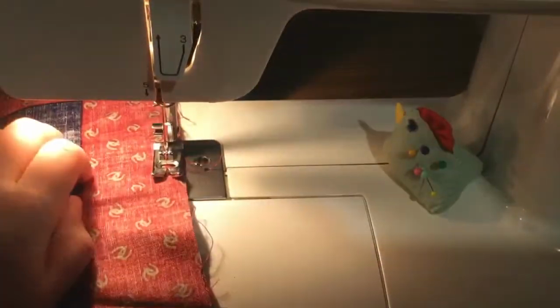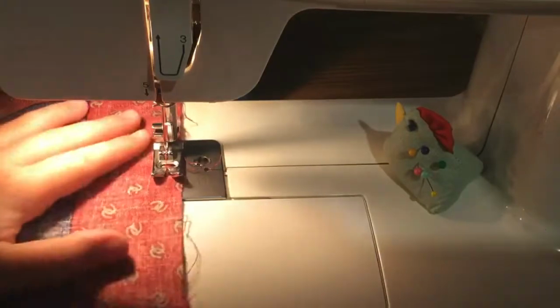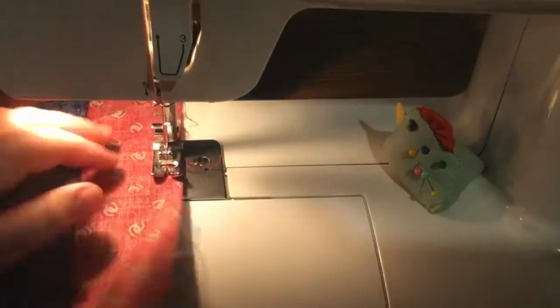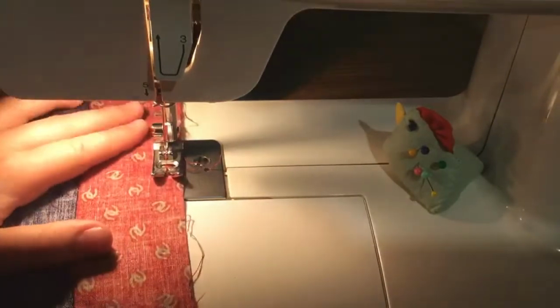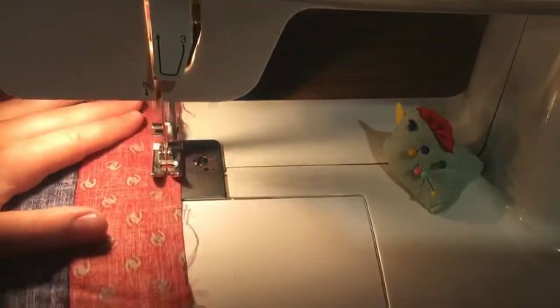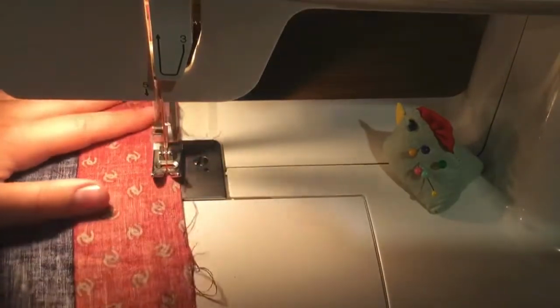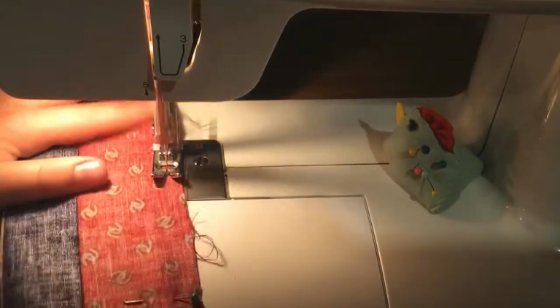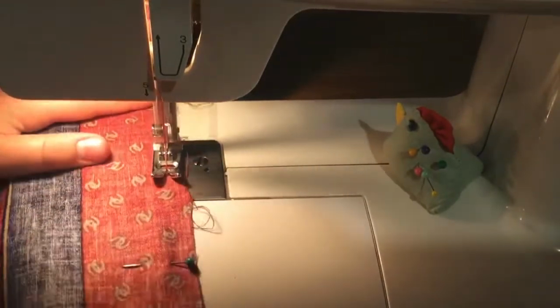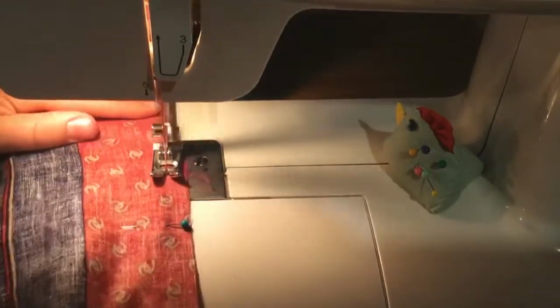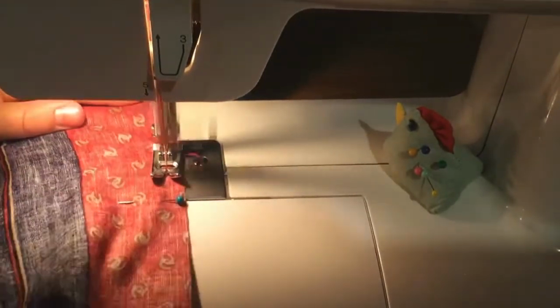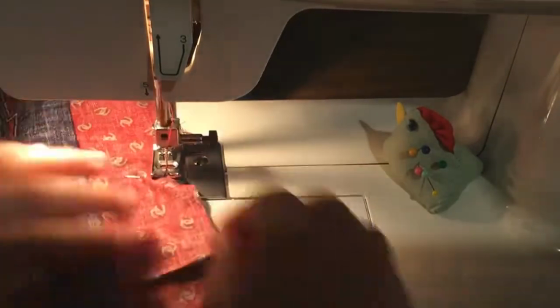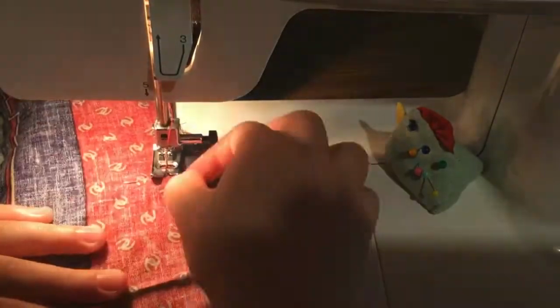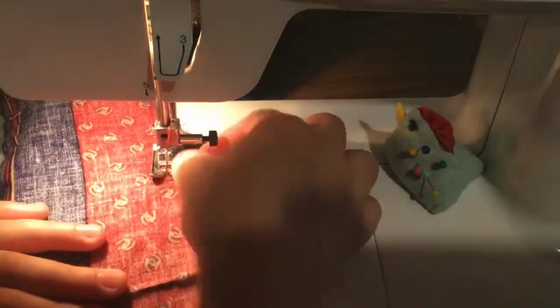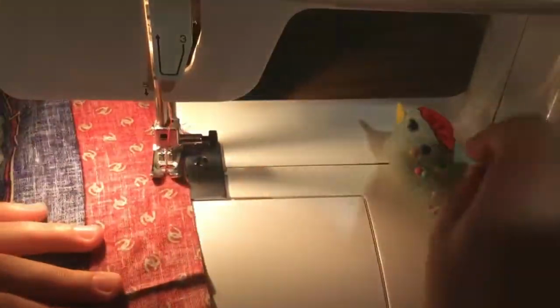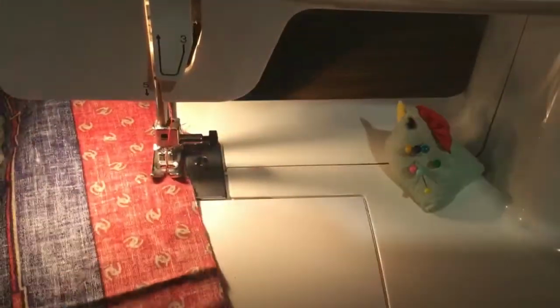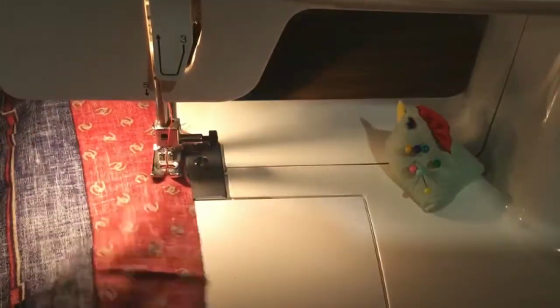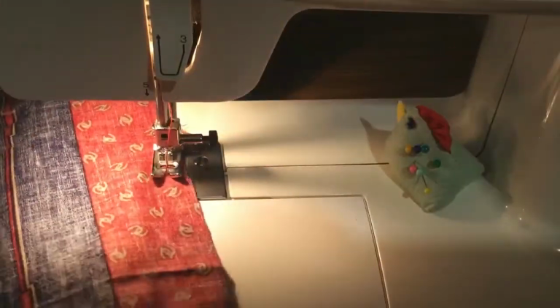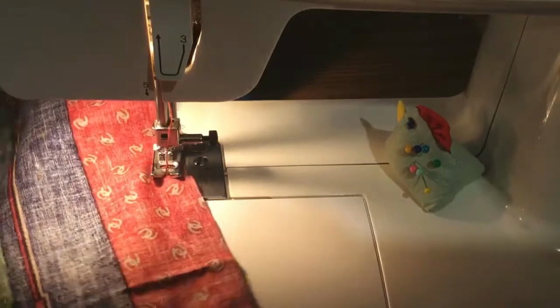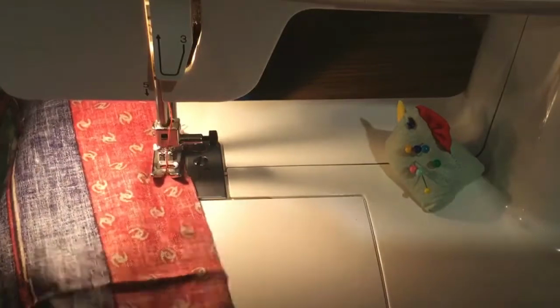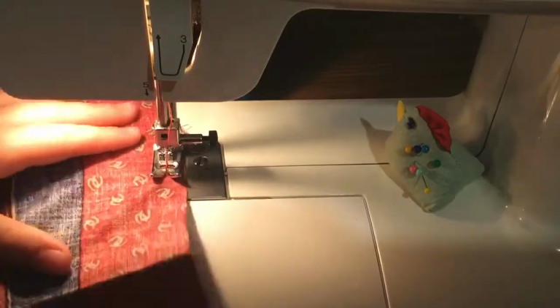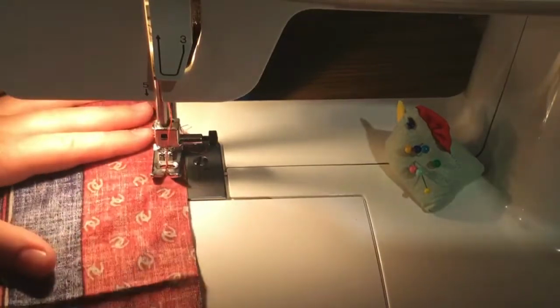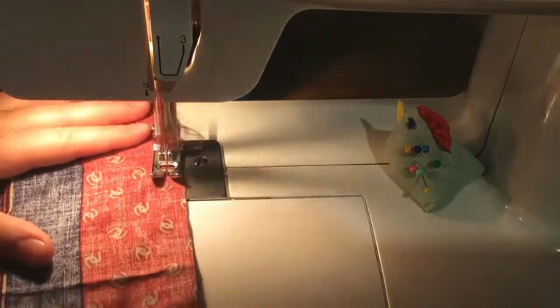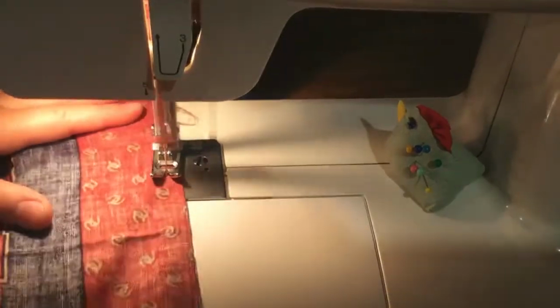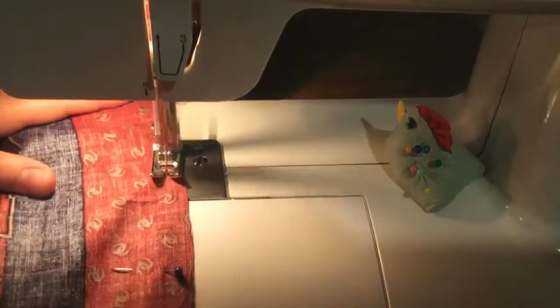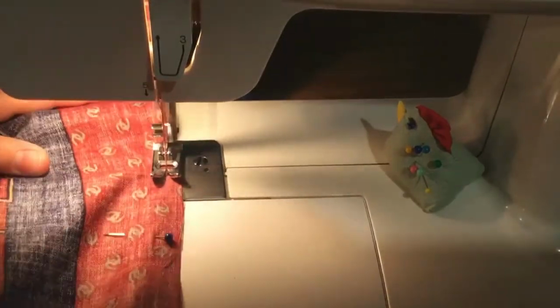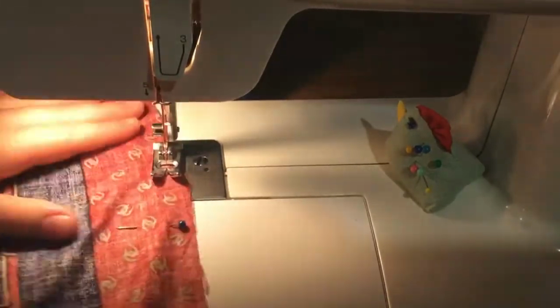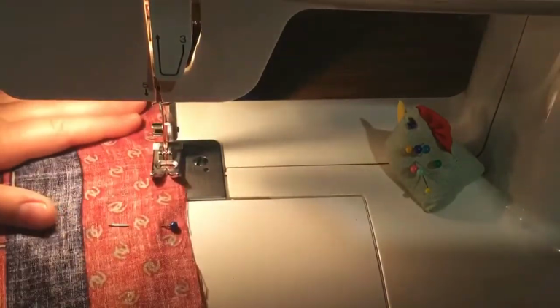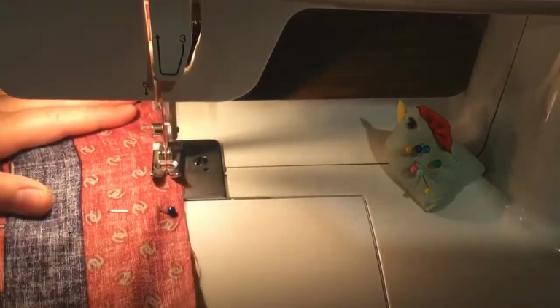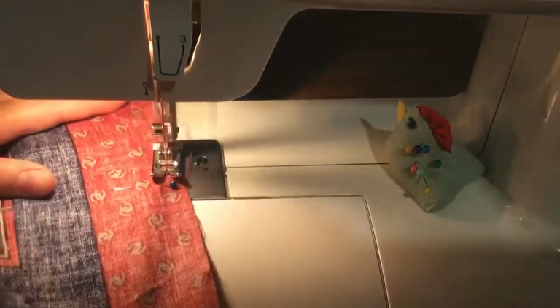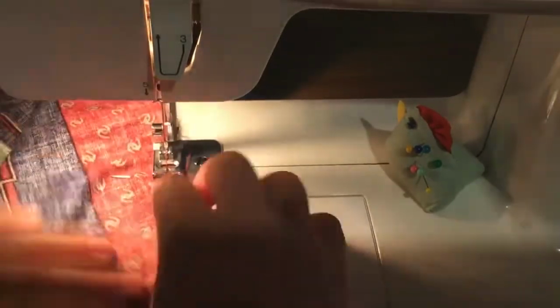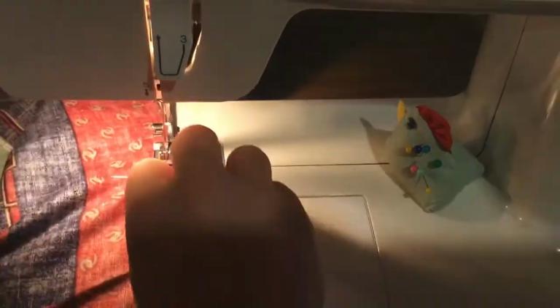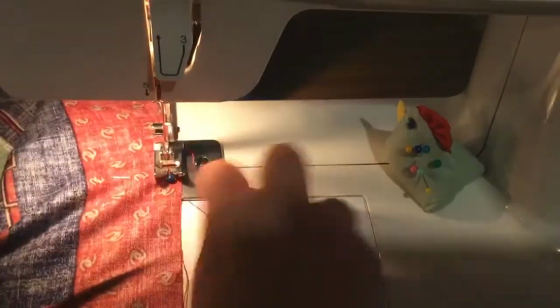I accidentally didn't leave a hole when I did this, so I did have to rip that out with my seam ripper, just so I could have enough space to flip it and then put stuffing in it.